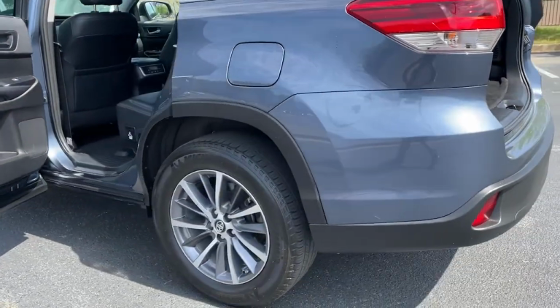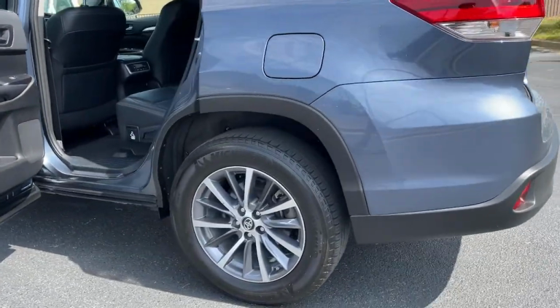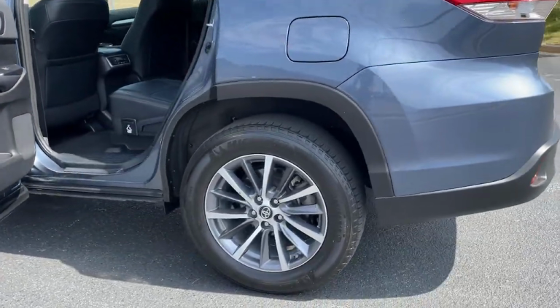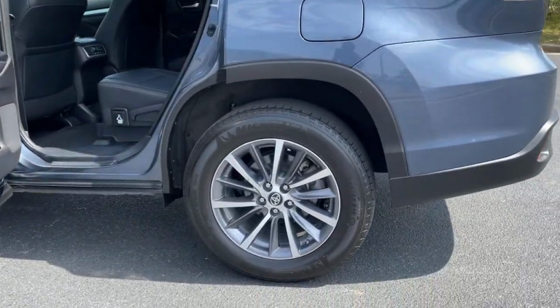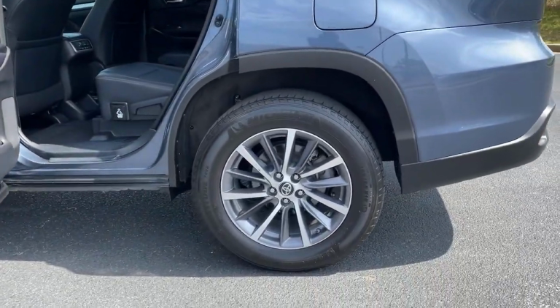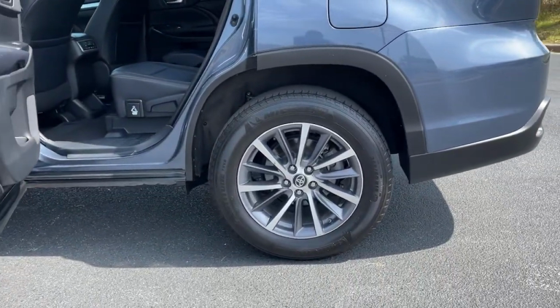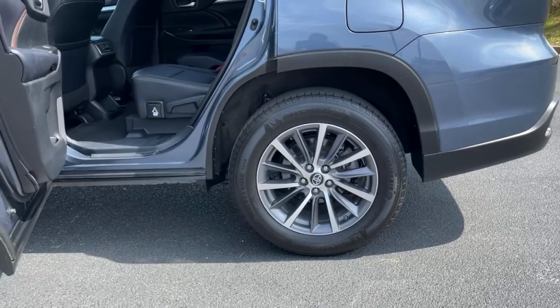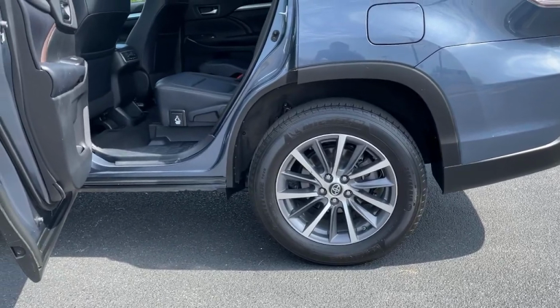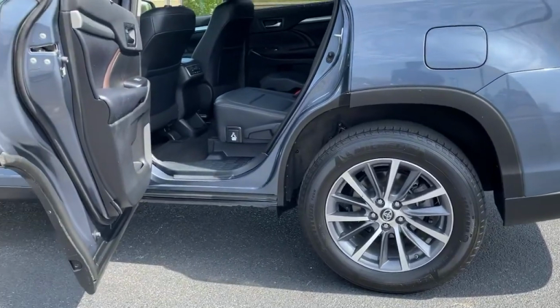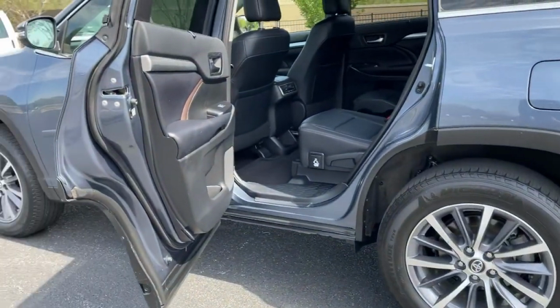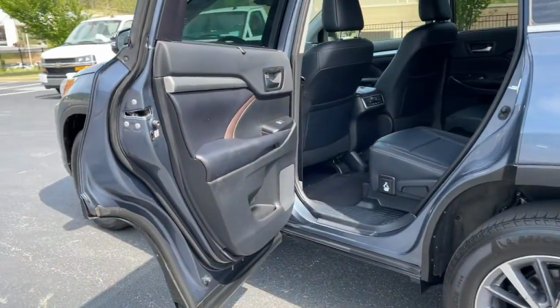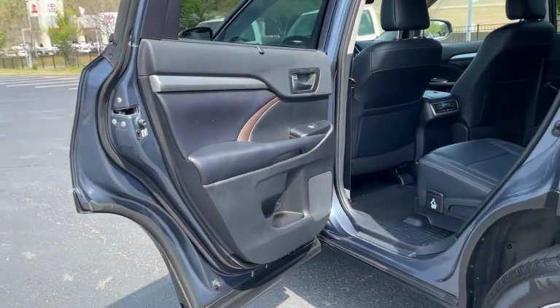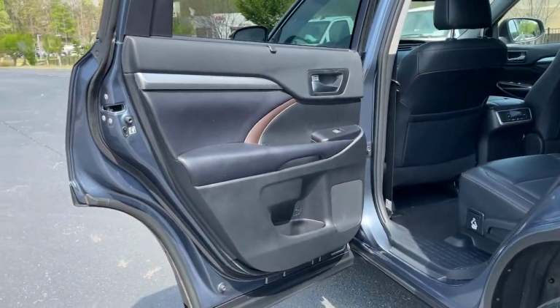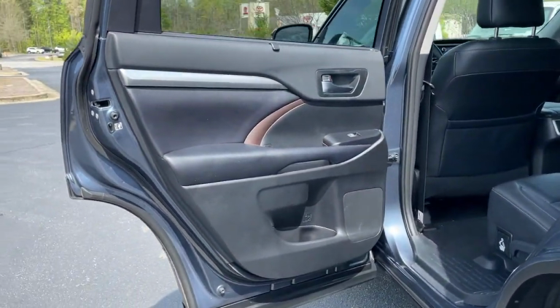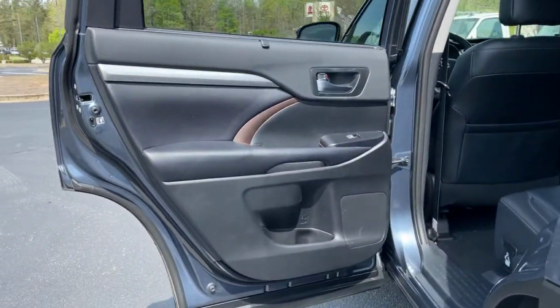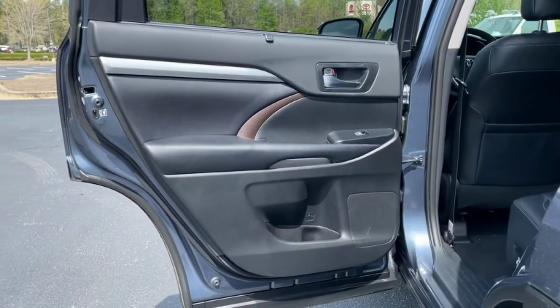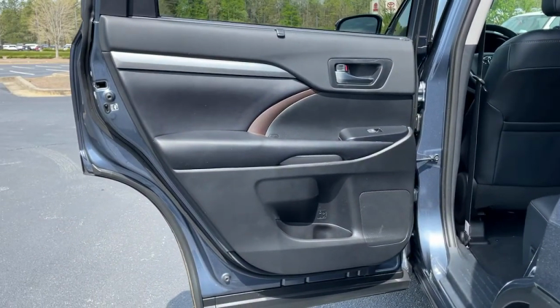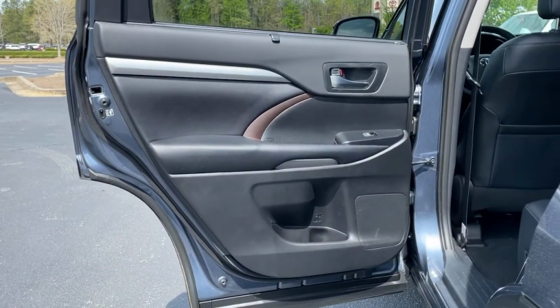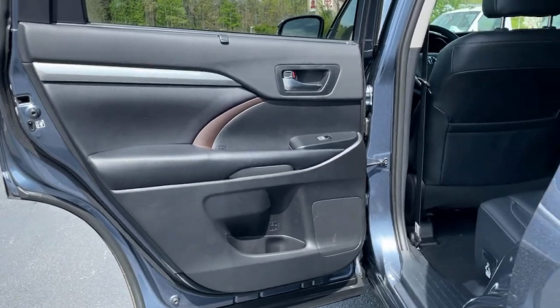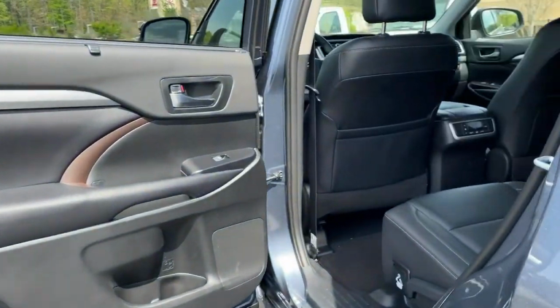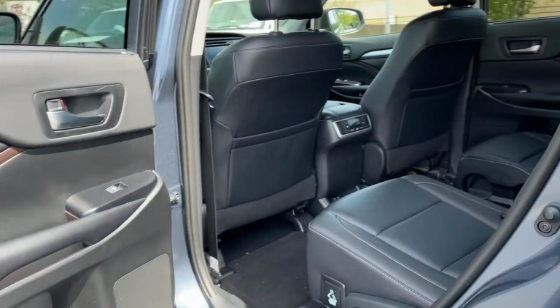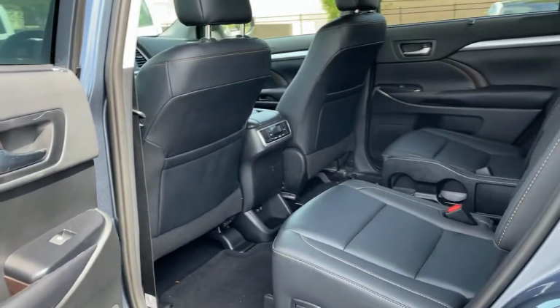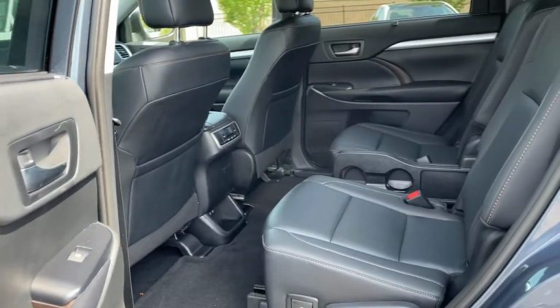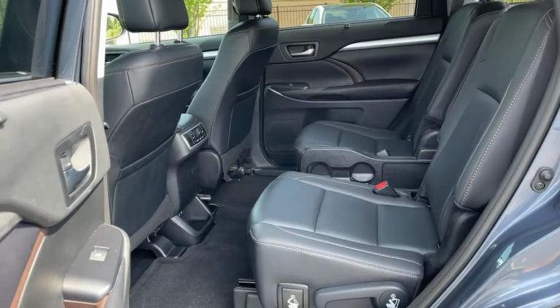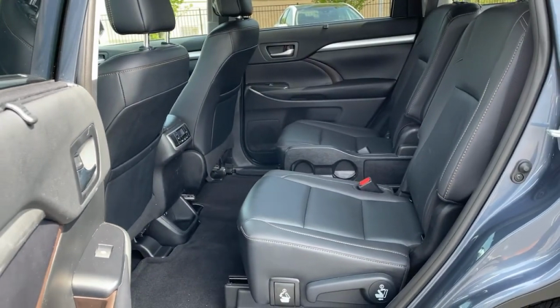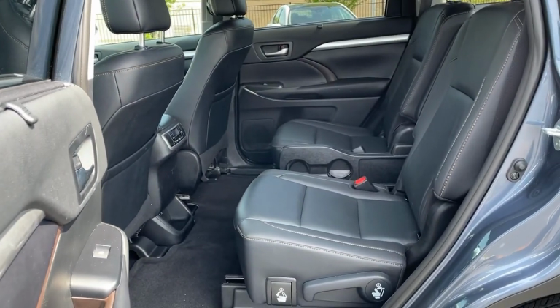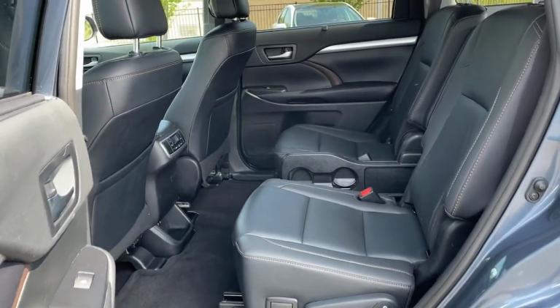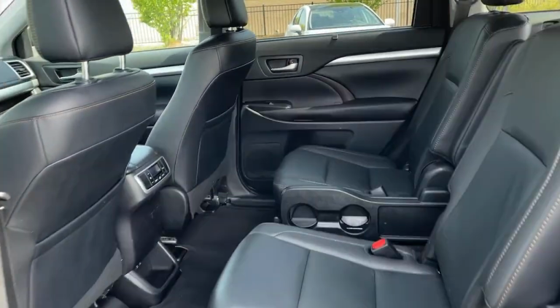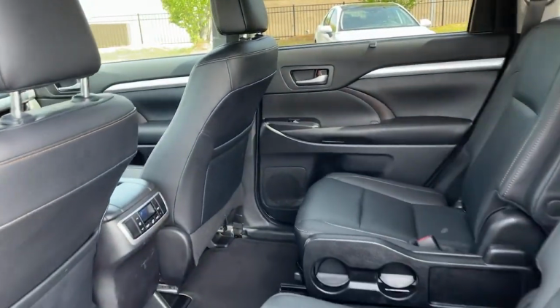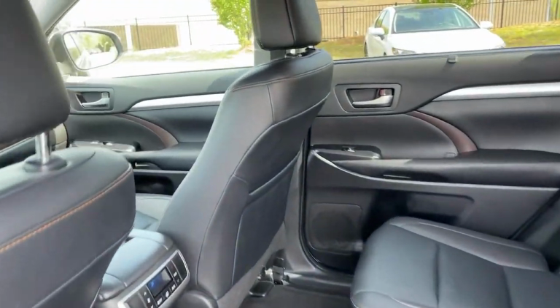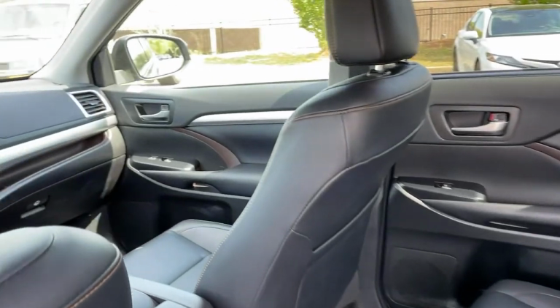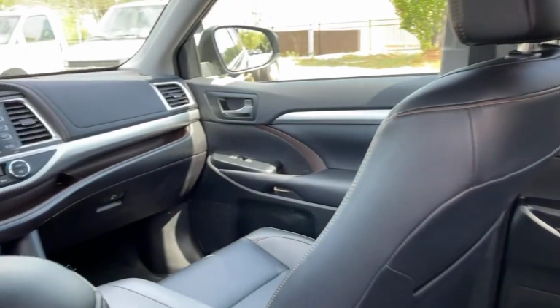Sun and moonroof, navigation system, power liftgate, adaptive cruise control, heated mirrors, power passenger seat, backup camera, satellite radio, lane keeping assist, fog lamps.